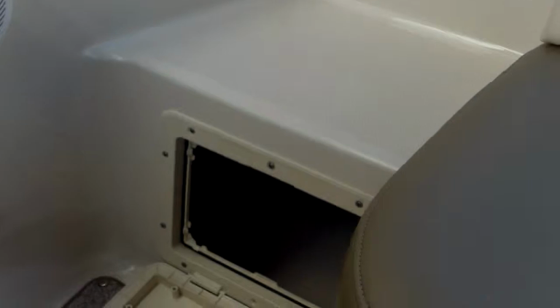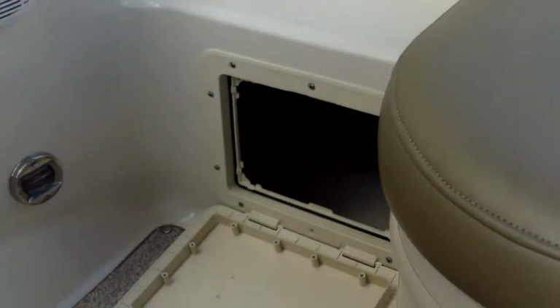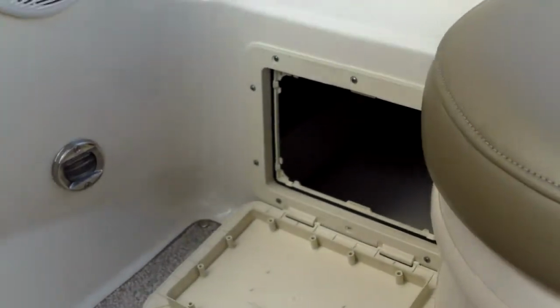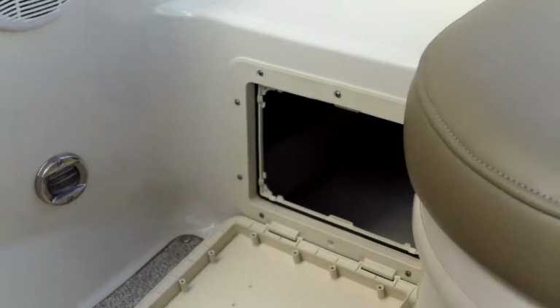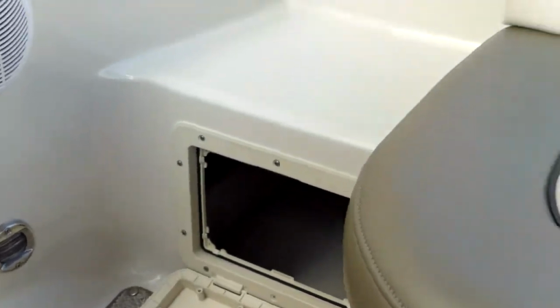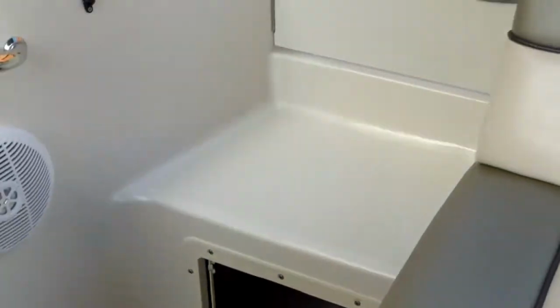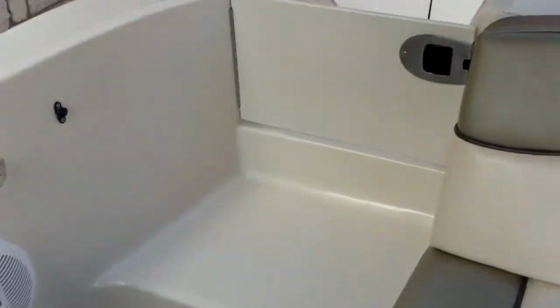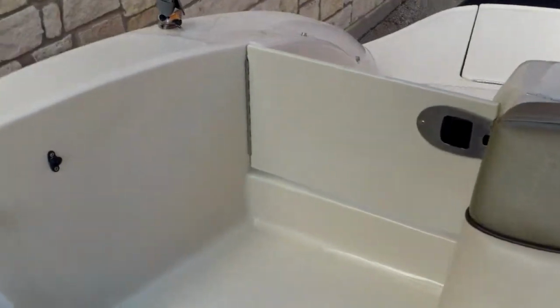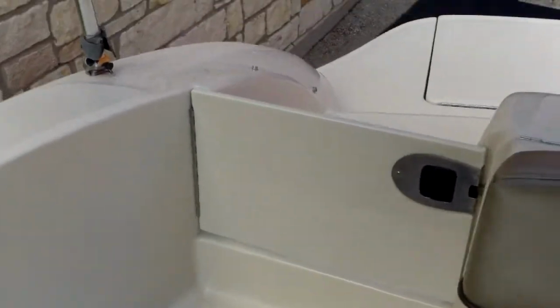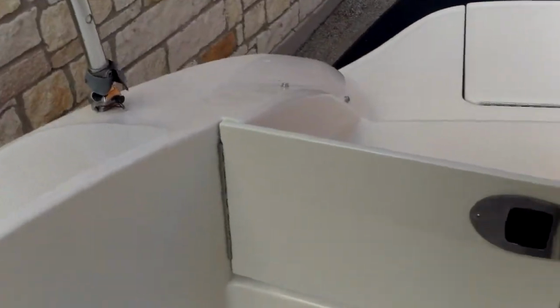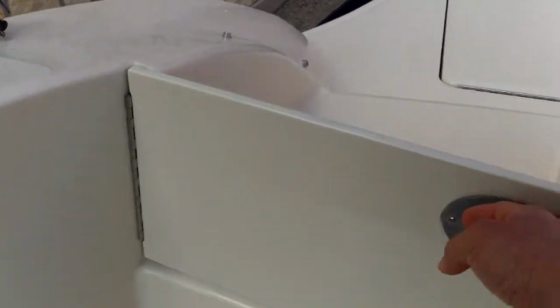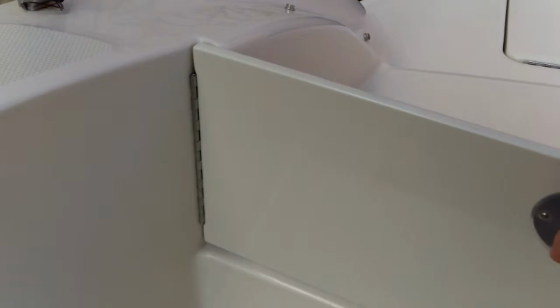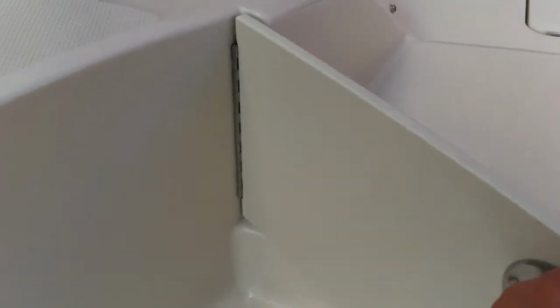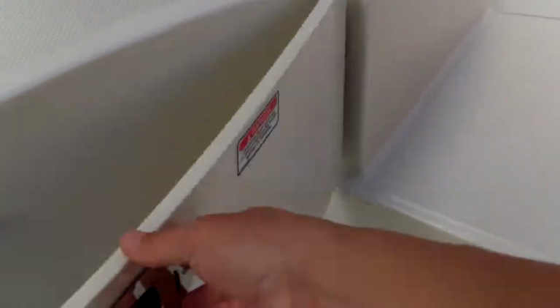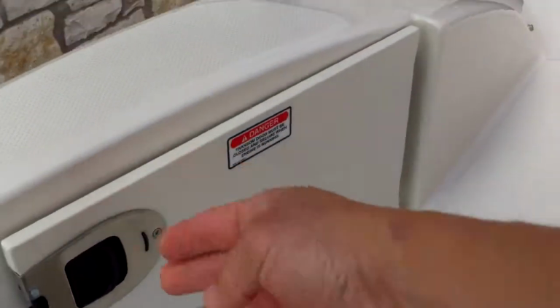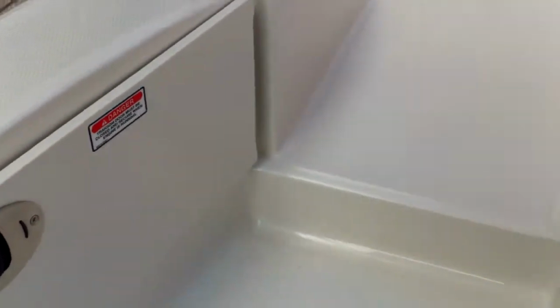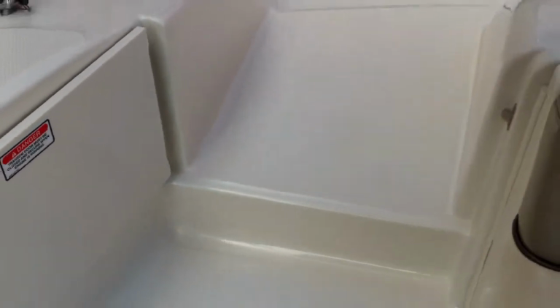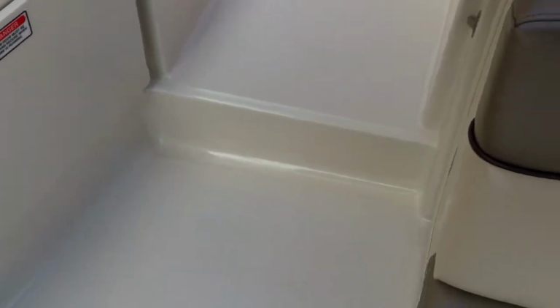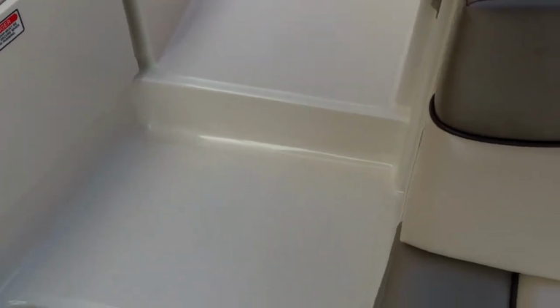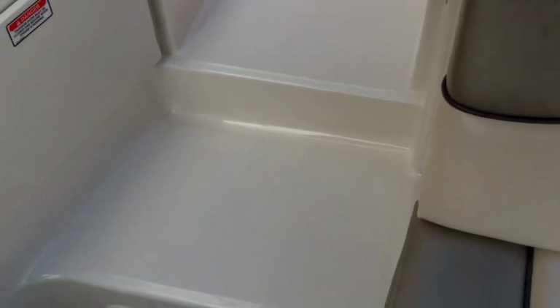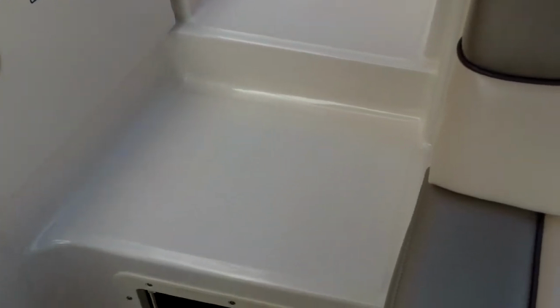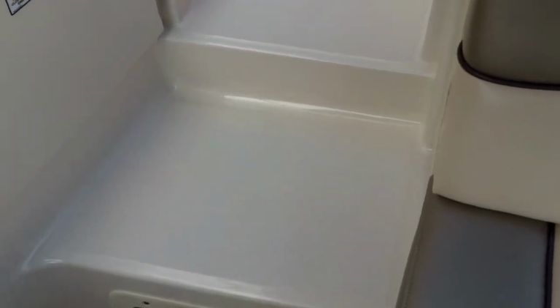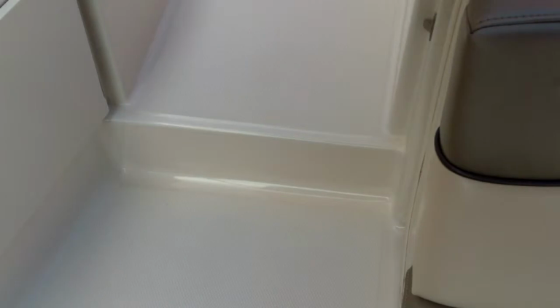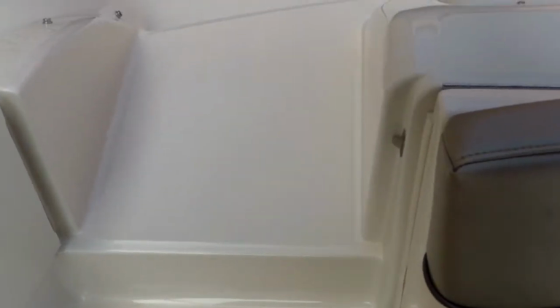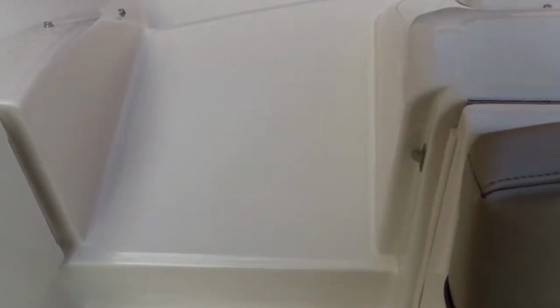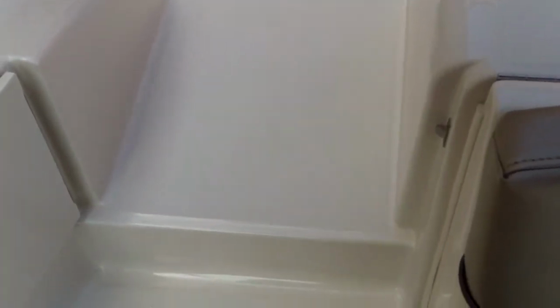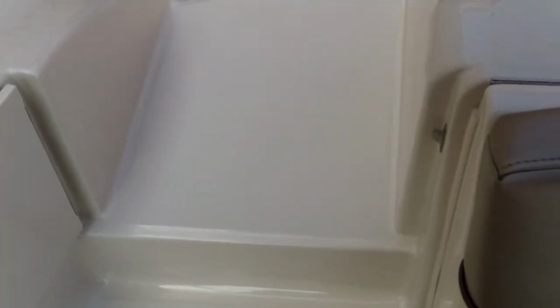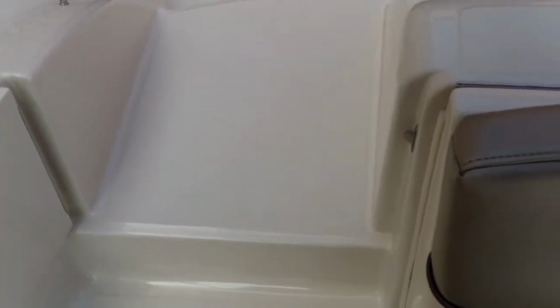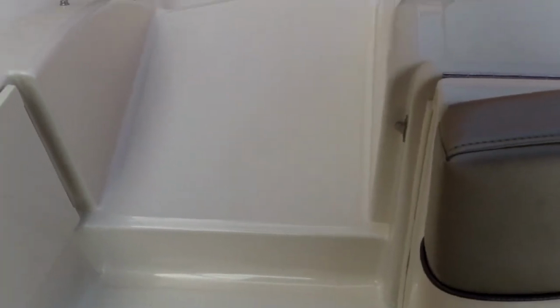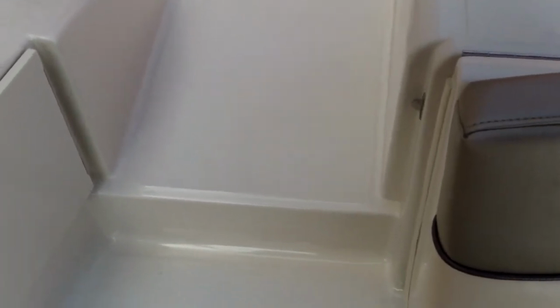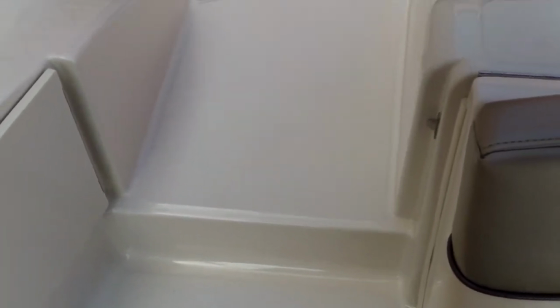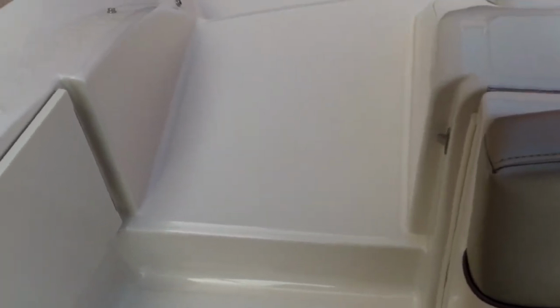Extra storage underneath. So what we'll do is open this door up and take a walk to get on the outside of the boat so you can see a good shot of it — you can see how nice and easy it is going in and out. We'll take a look at the exterior in just a second.